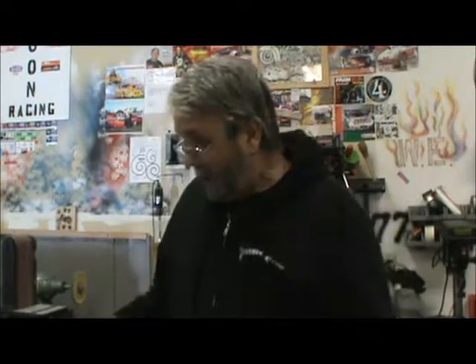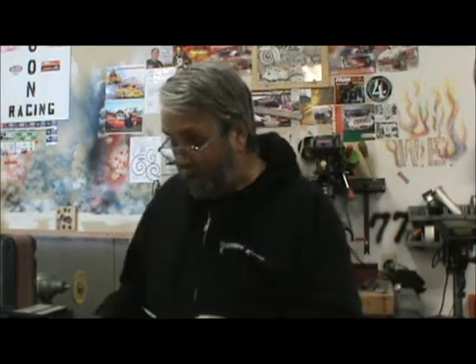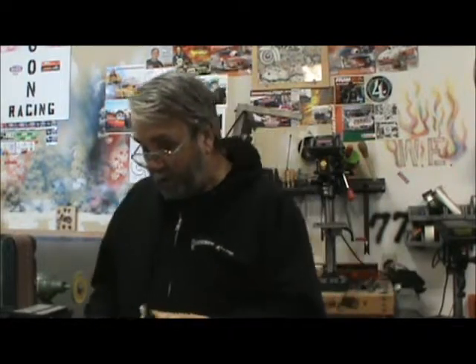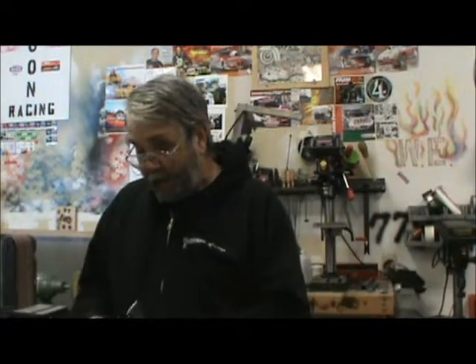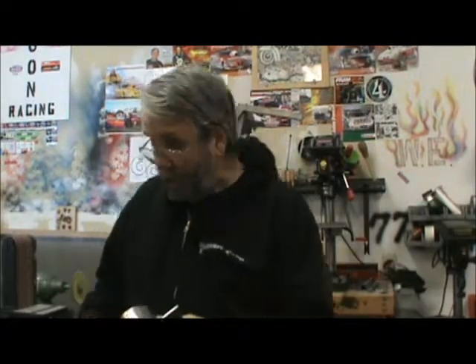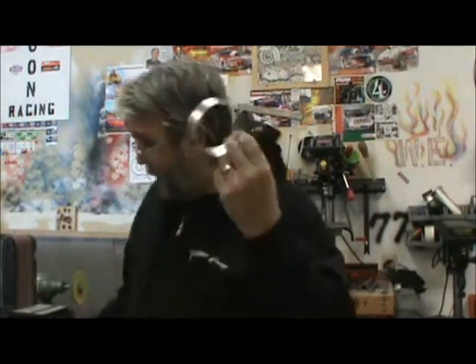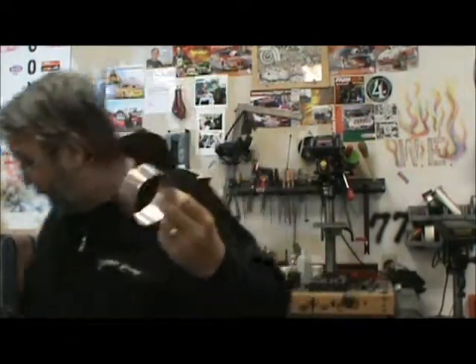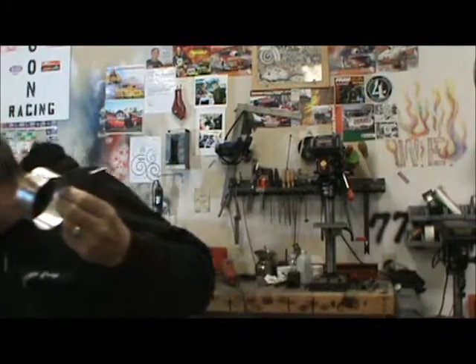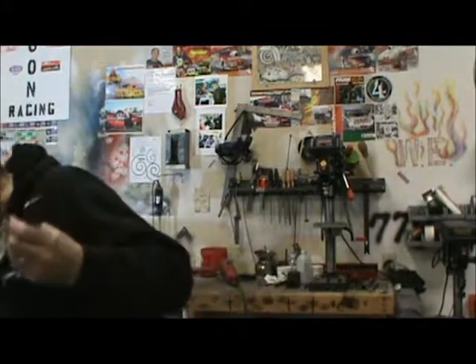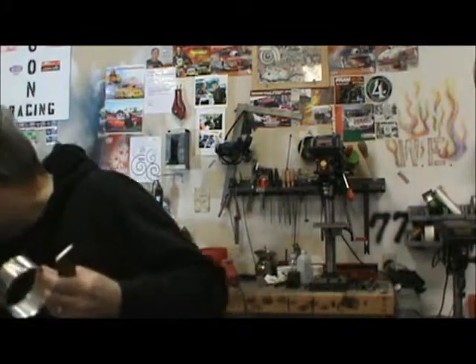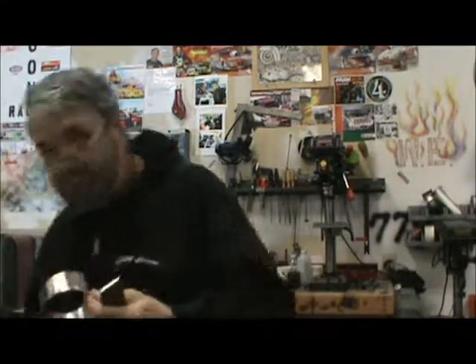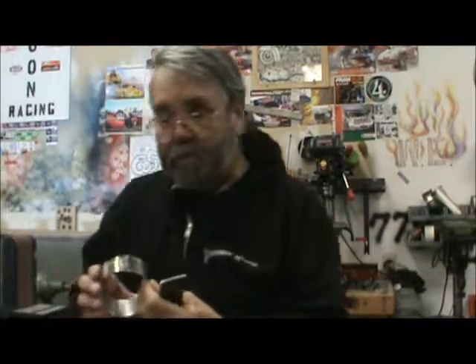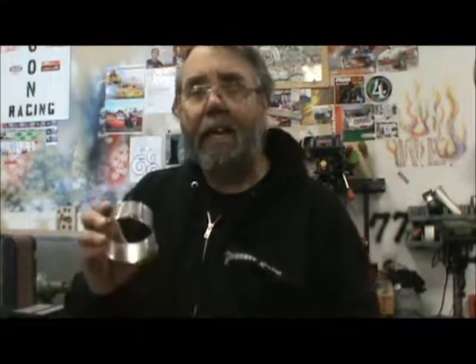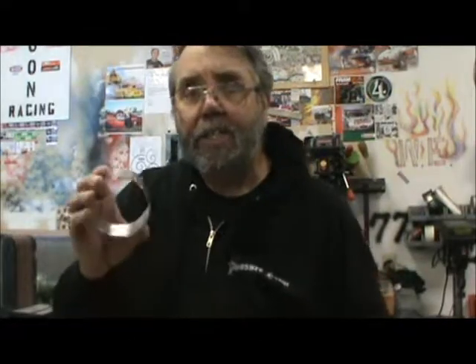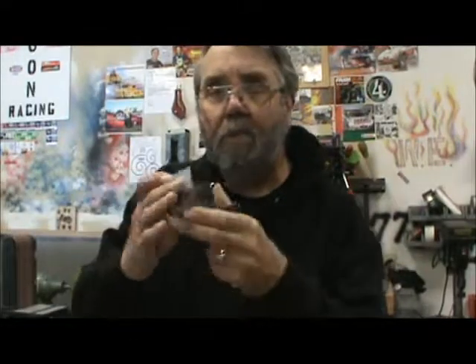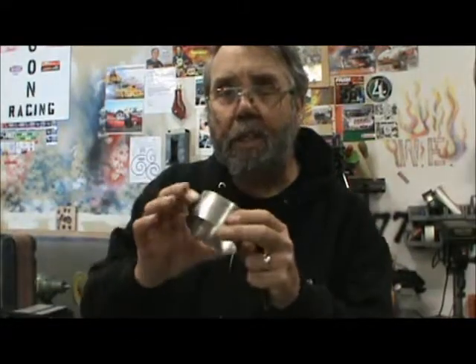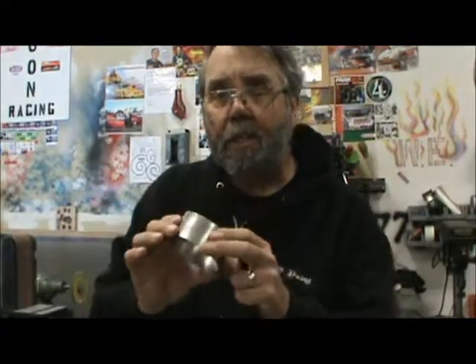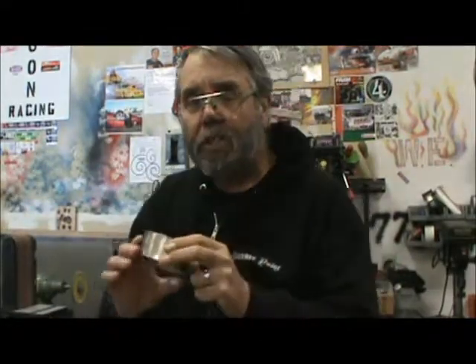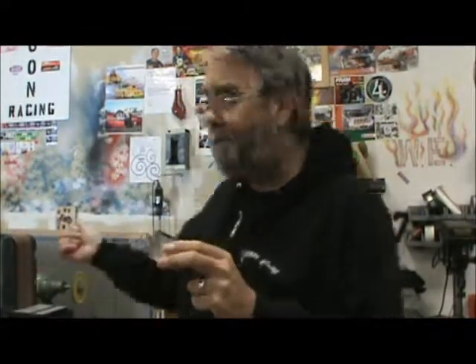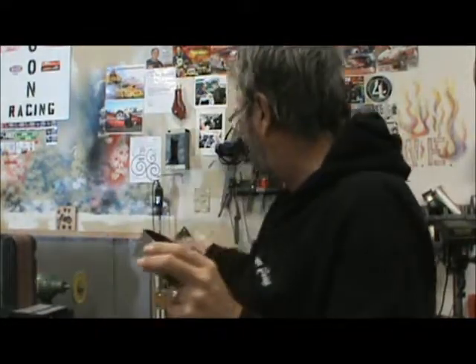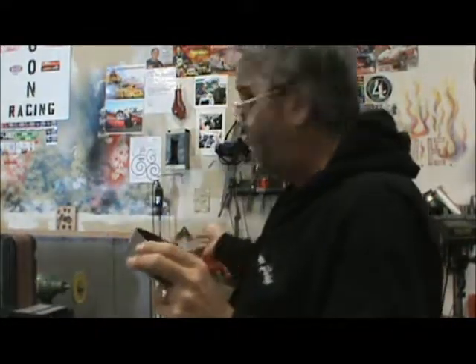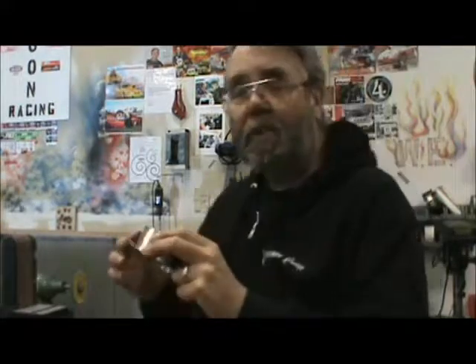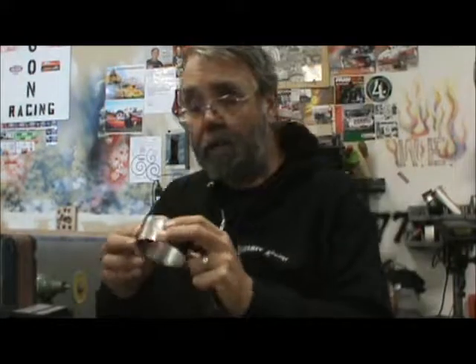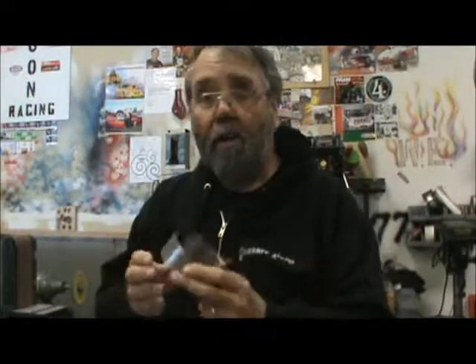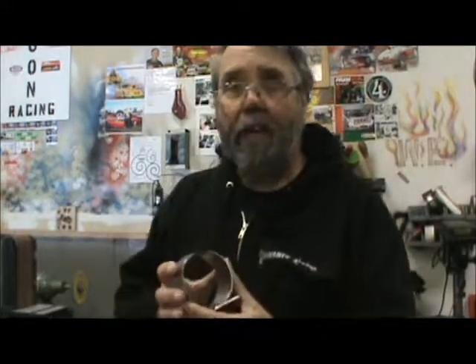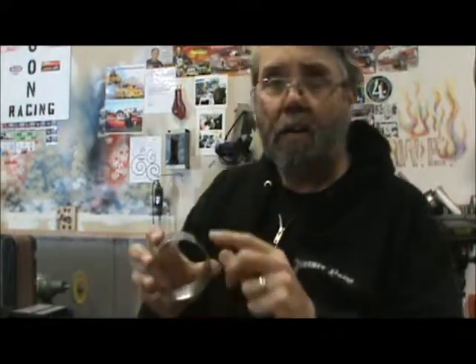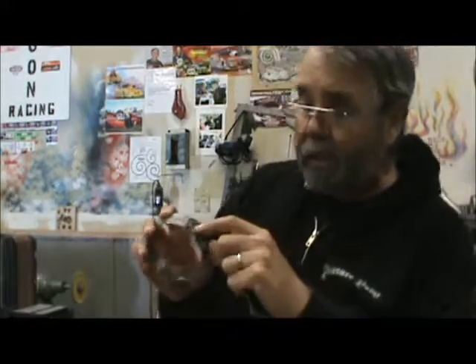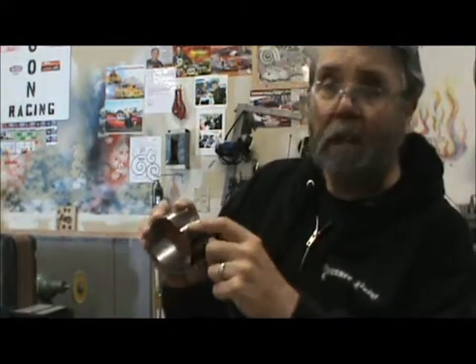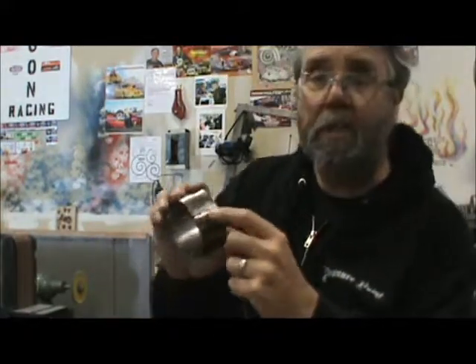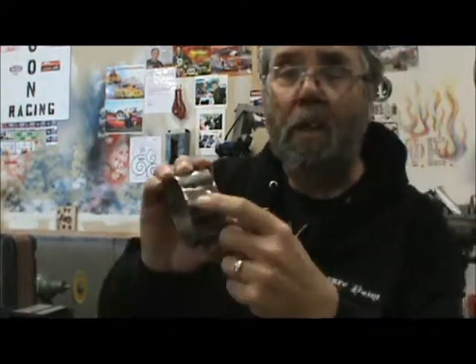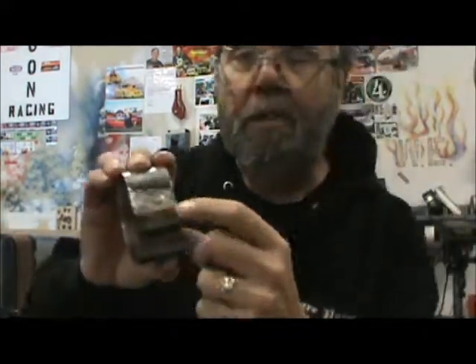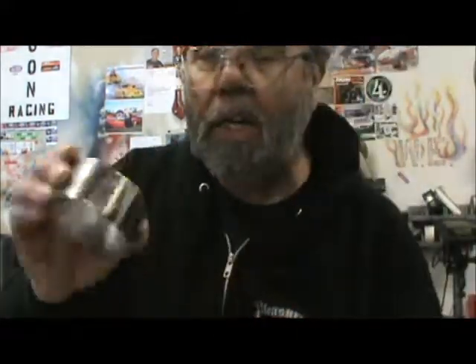I took the 16 gauge and rolled it to meet the shape of the grinder, then TIG welded it across with the silicon bronze.